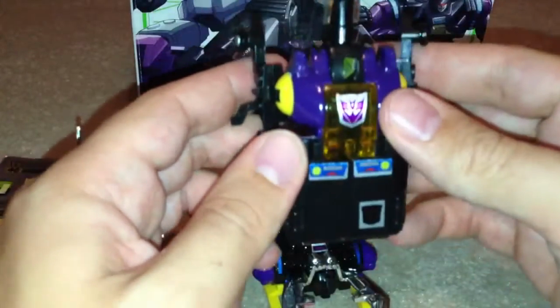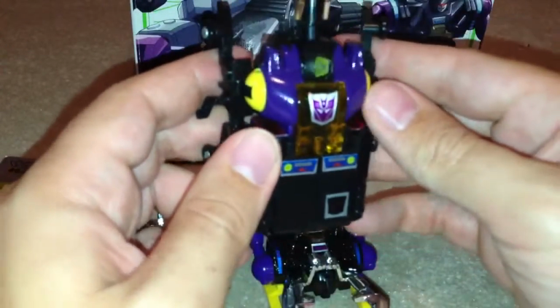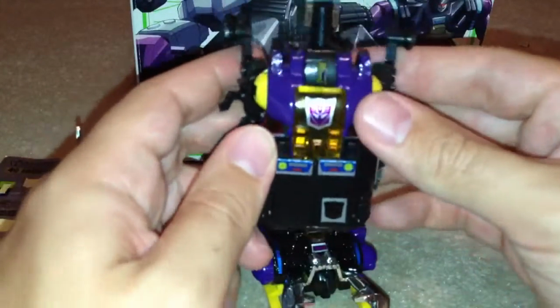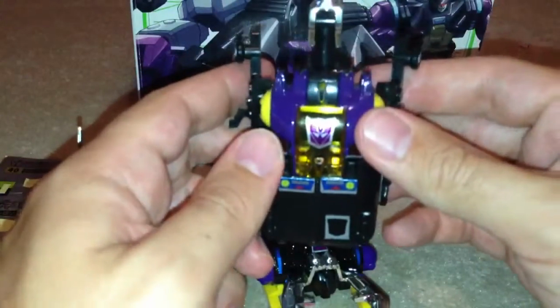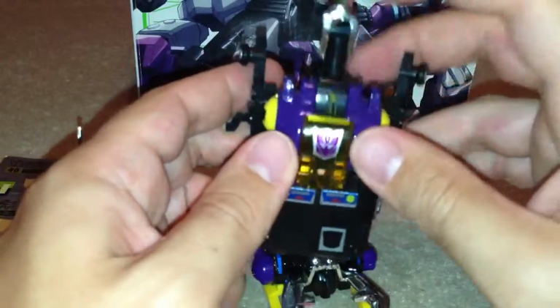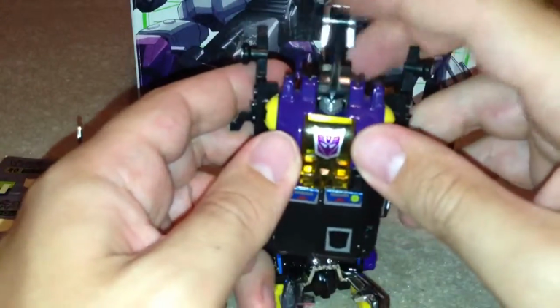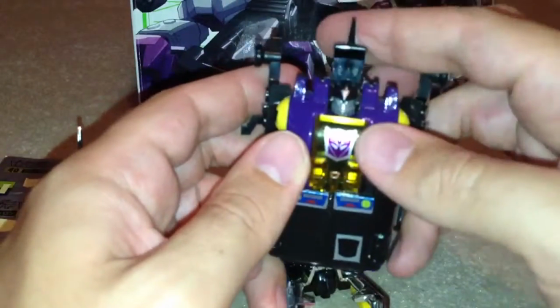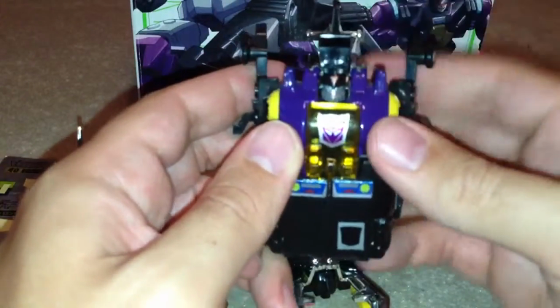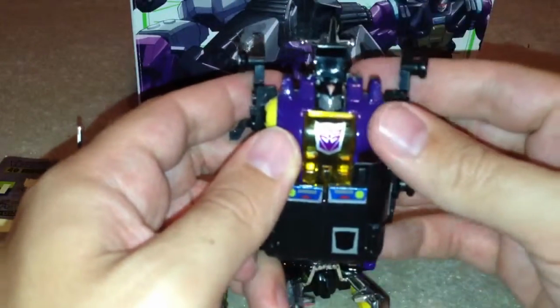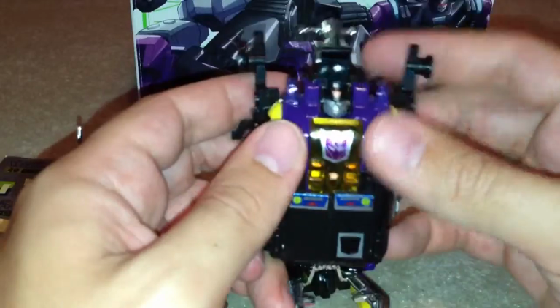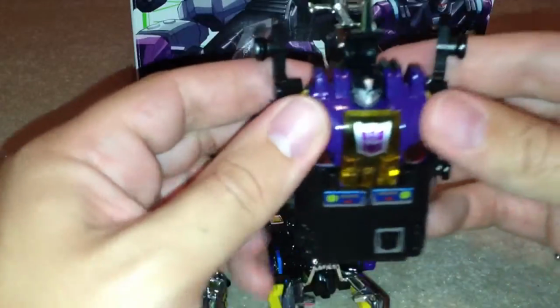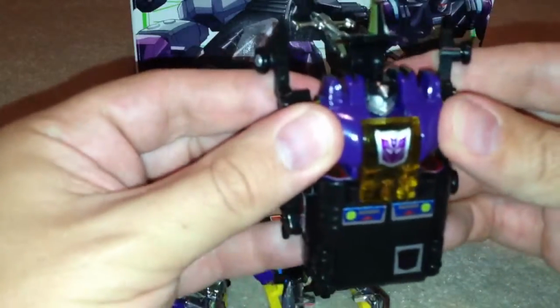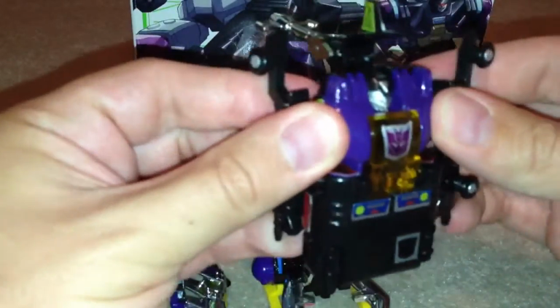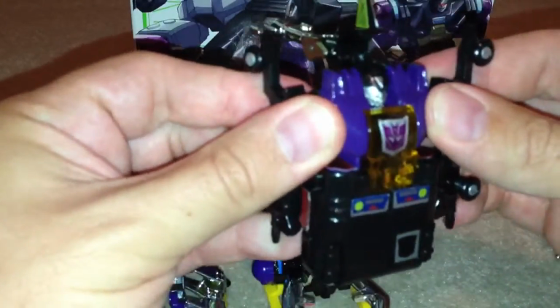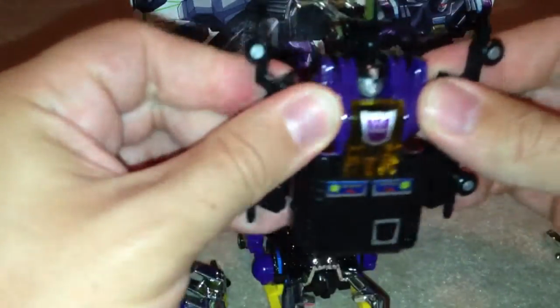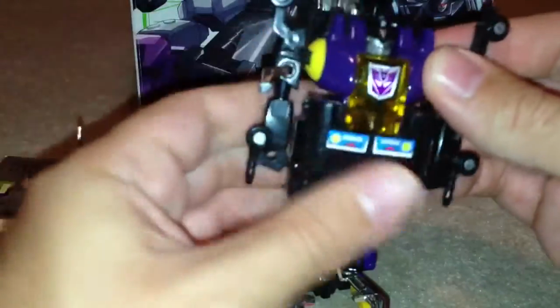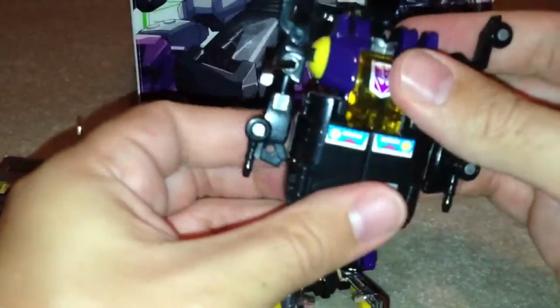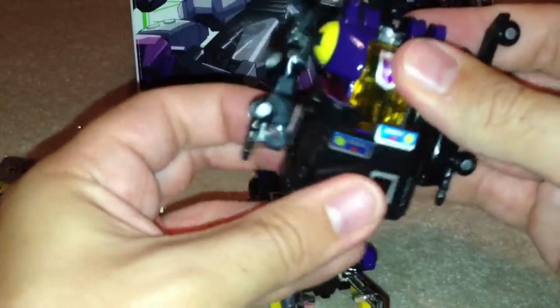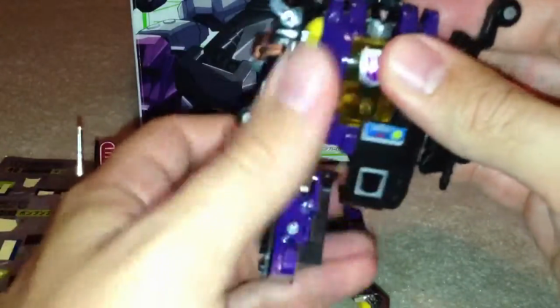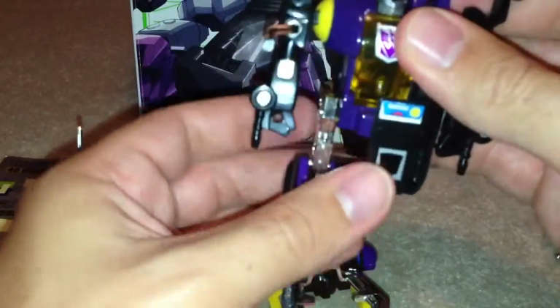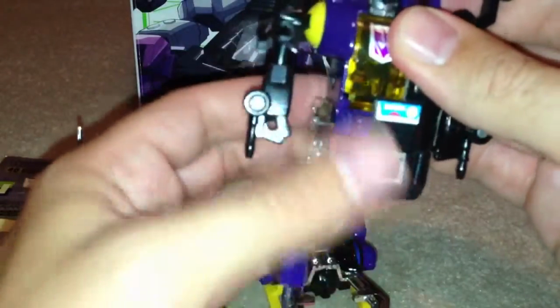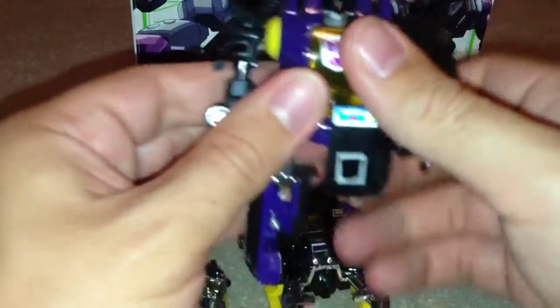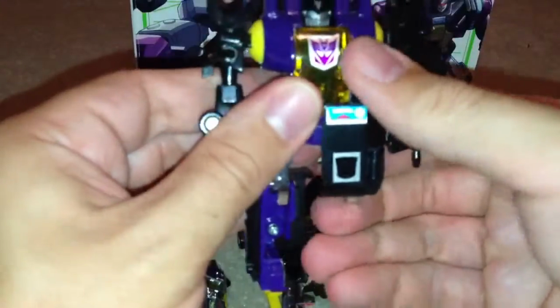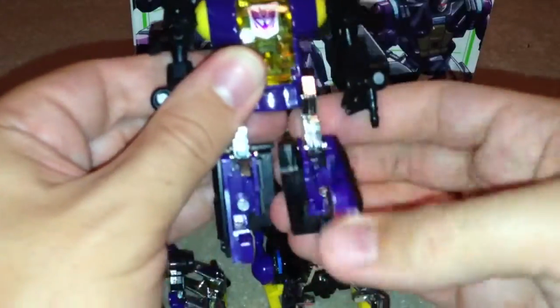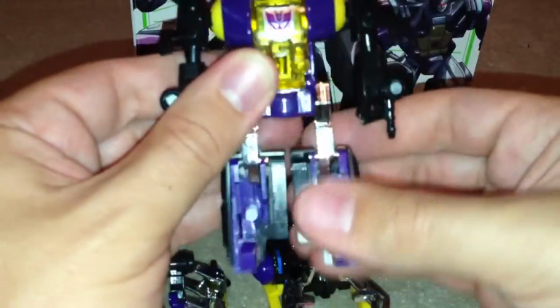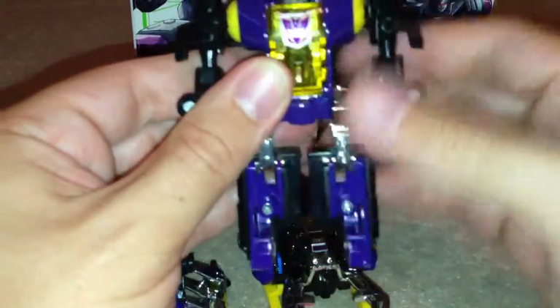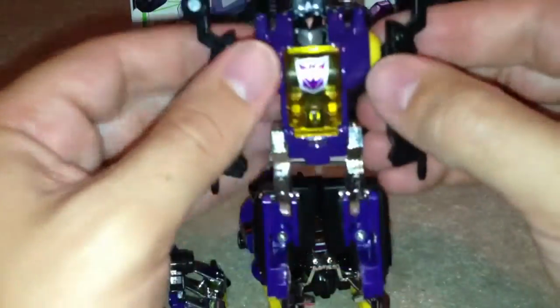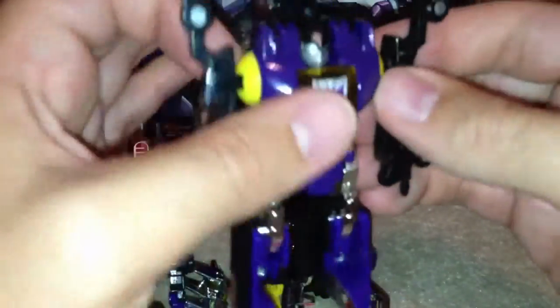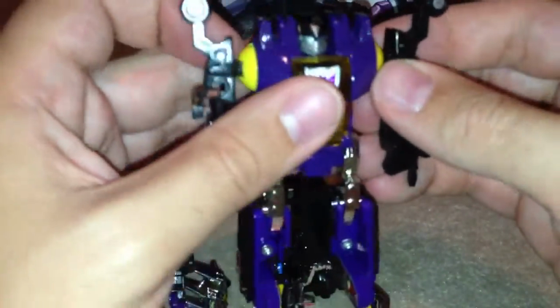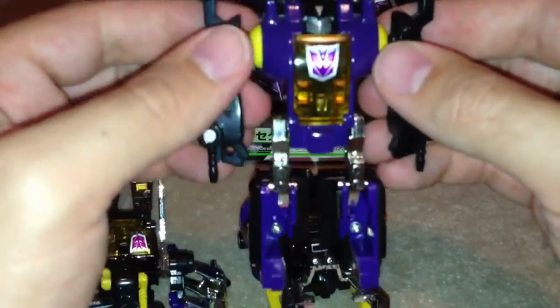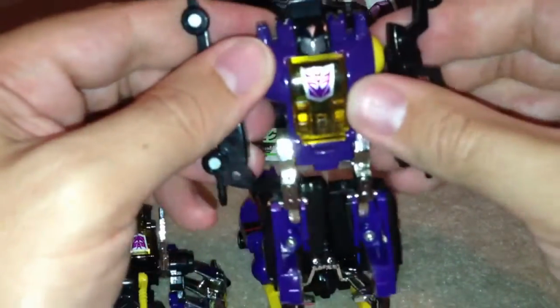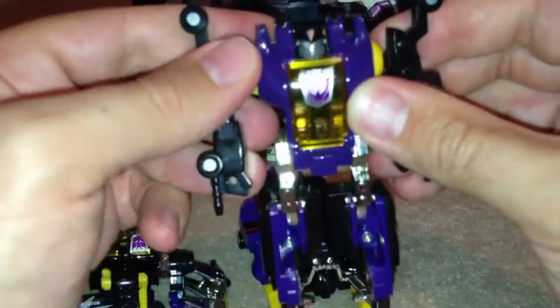Transform this one — just as easy. Pull back his head, this bit on his head here, pull his arms forward, and then pull these bits down here. And that's him done.